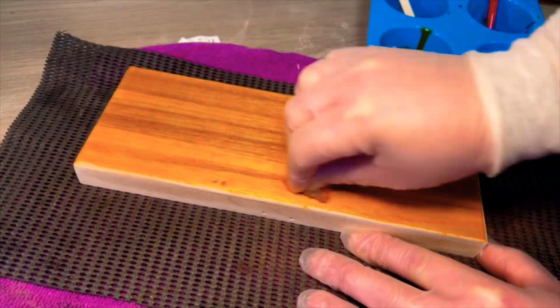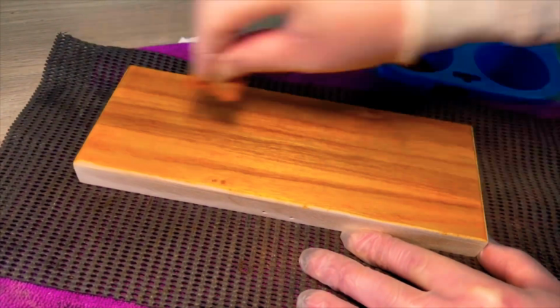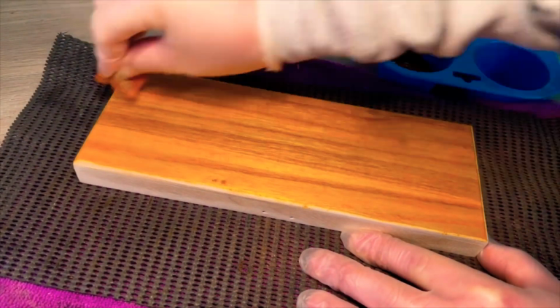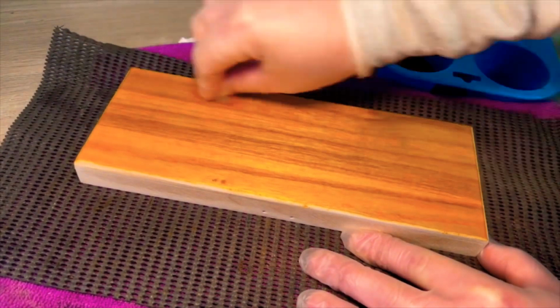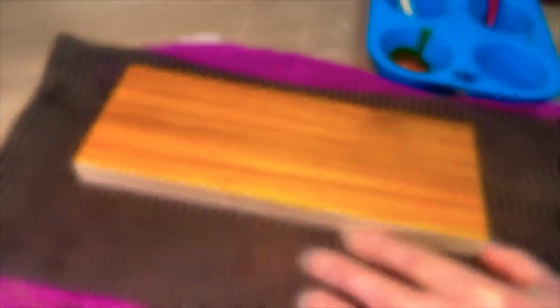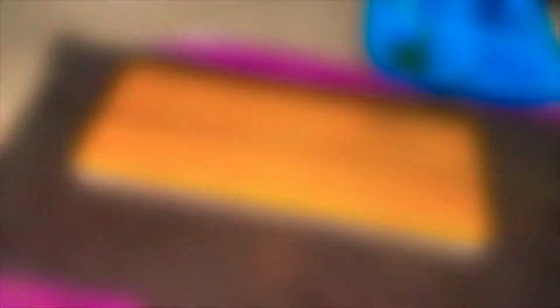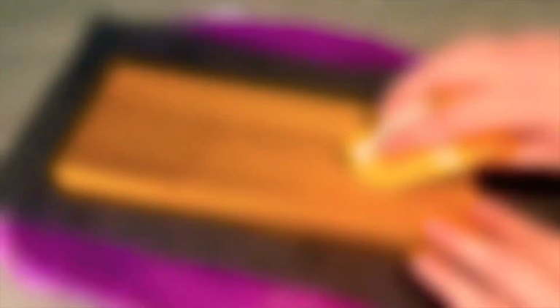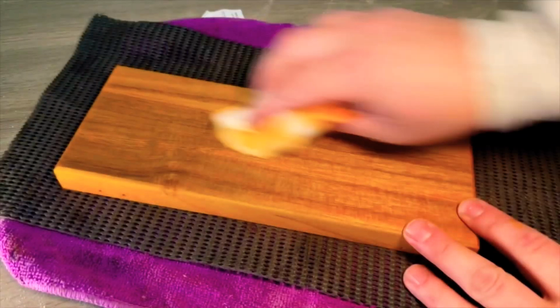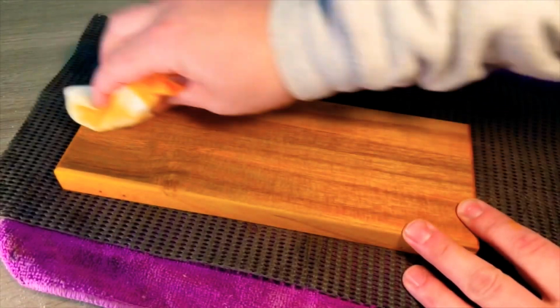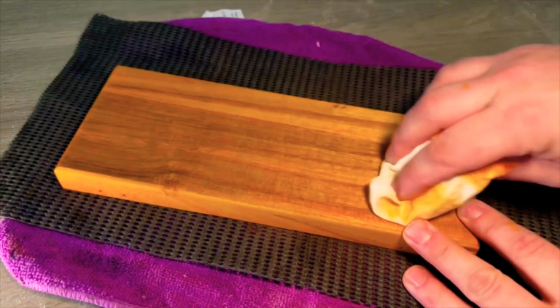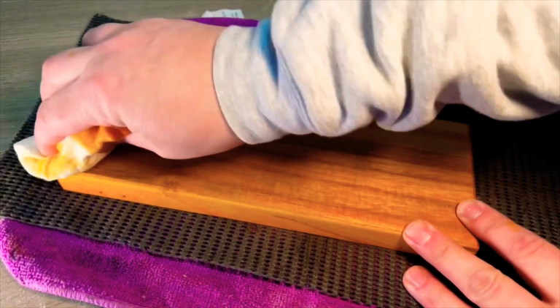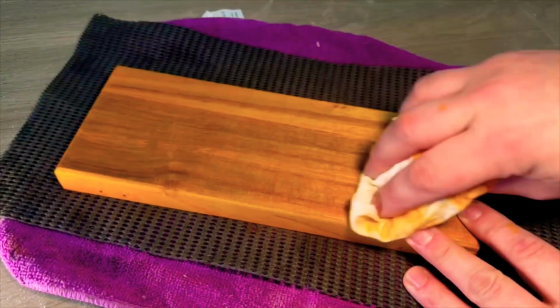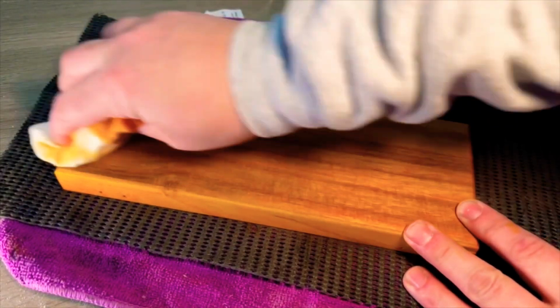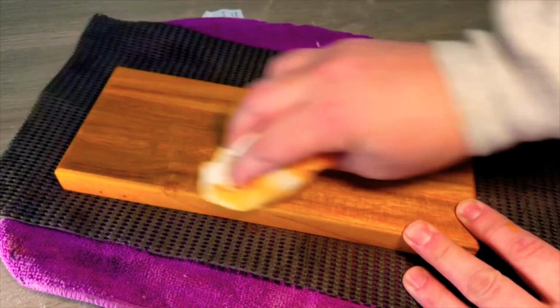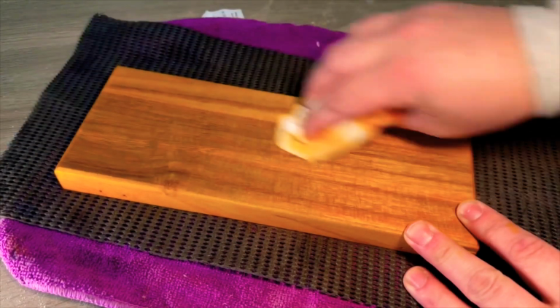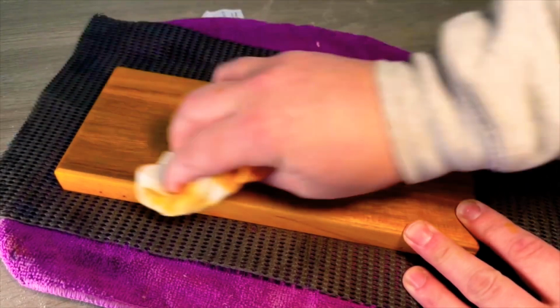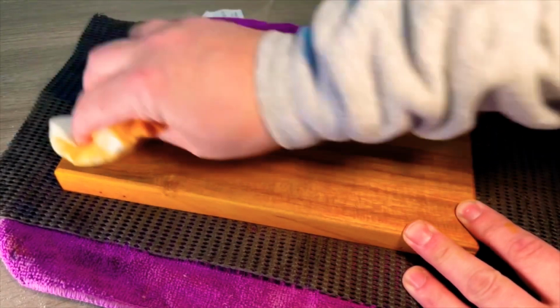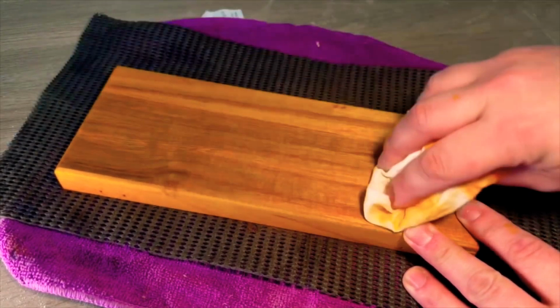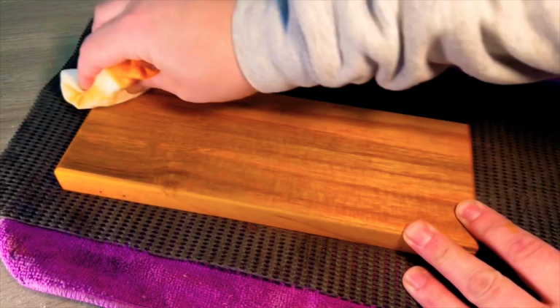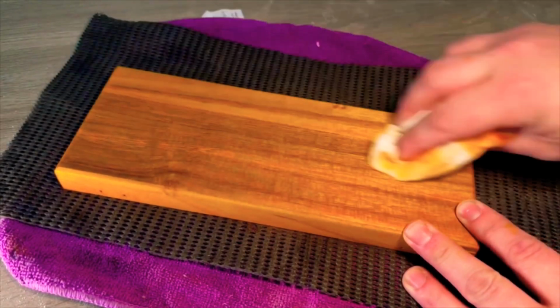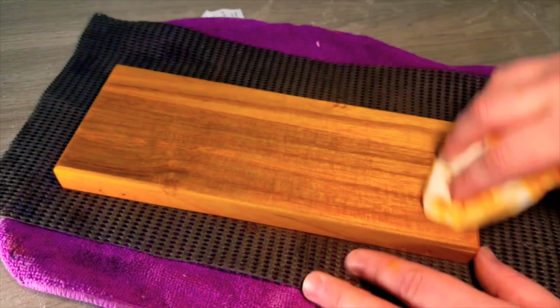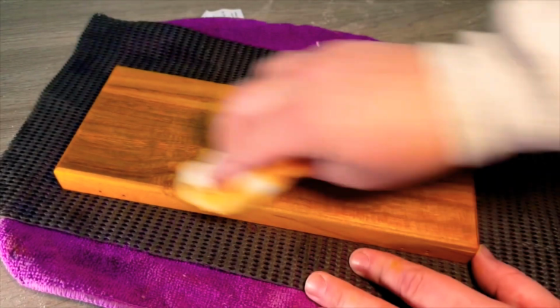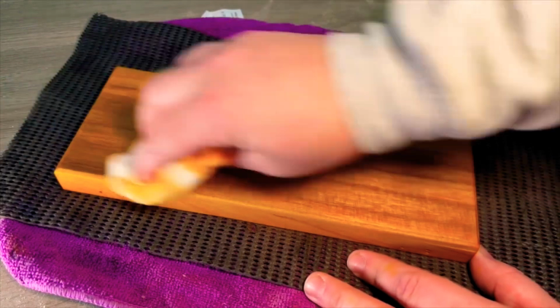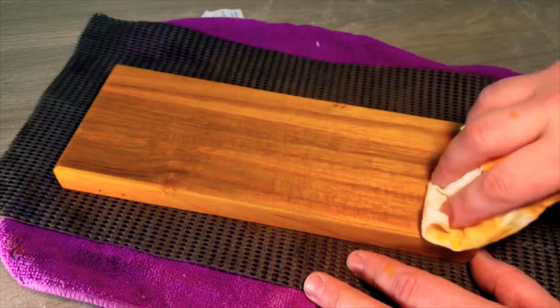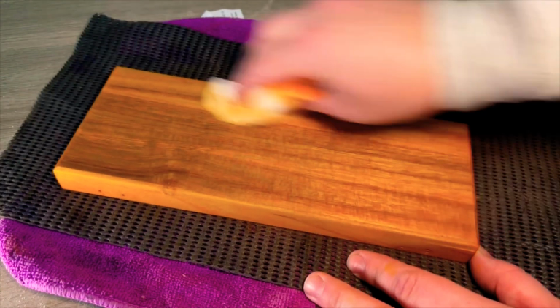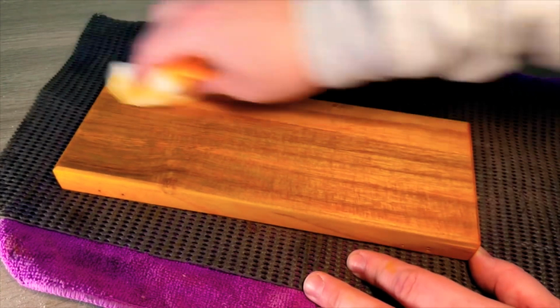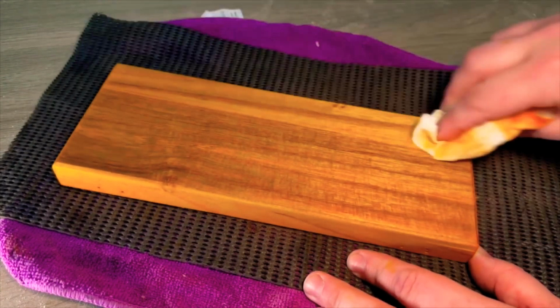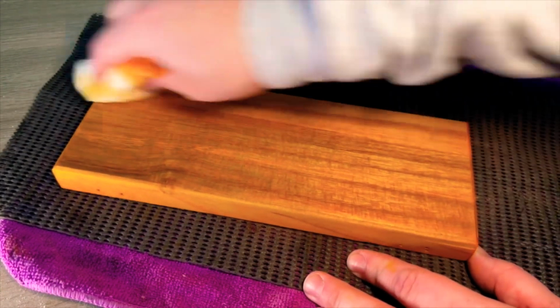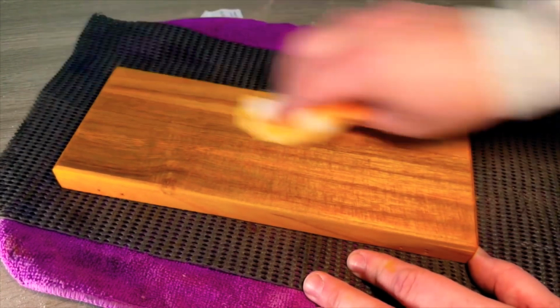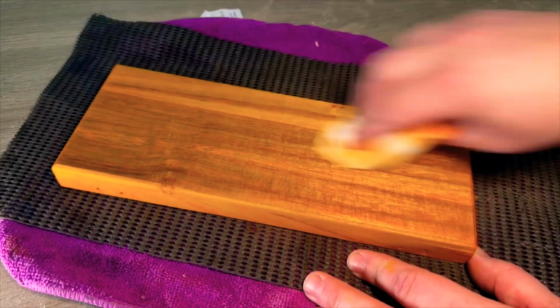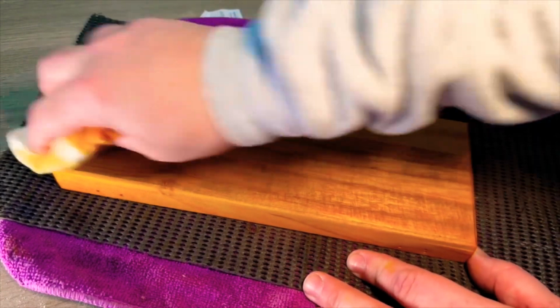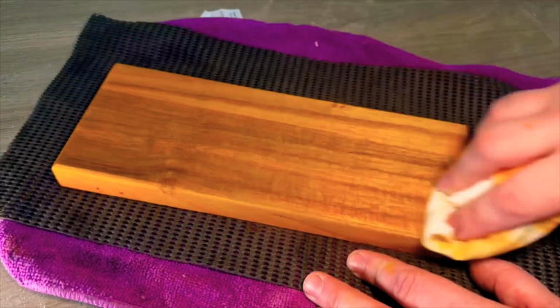Rubio Monaco does start to bond with the wood straight away, but leave it about five to ten minutes to dry and then just wipe off the excess with a lint-free cloth.